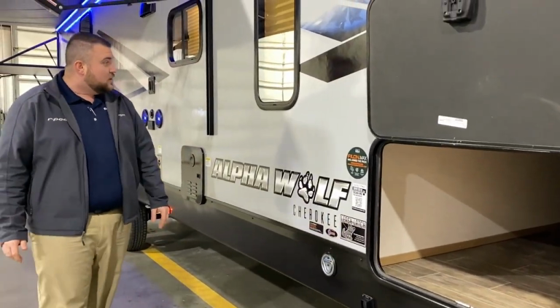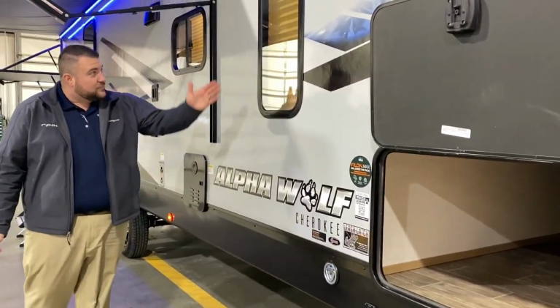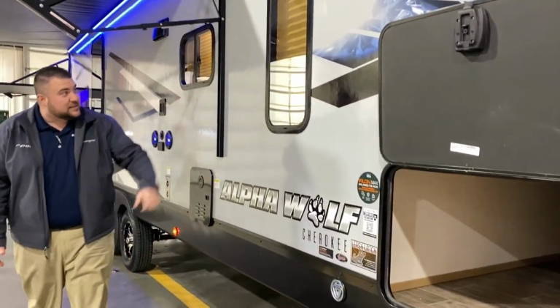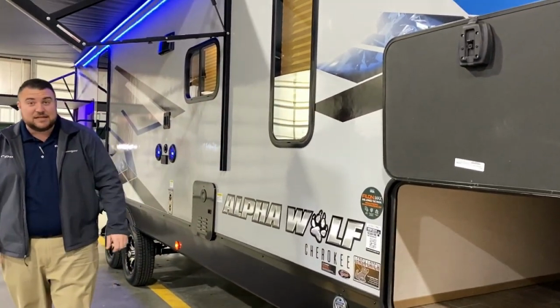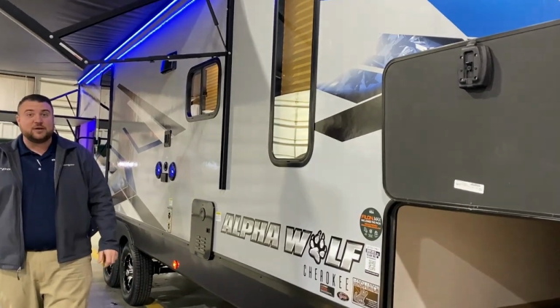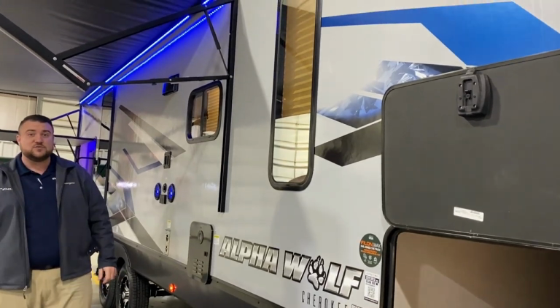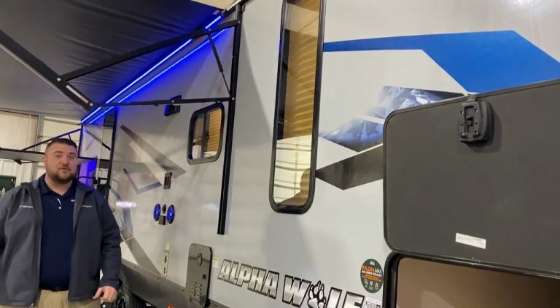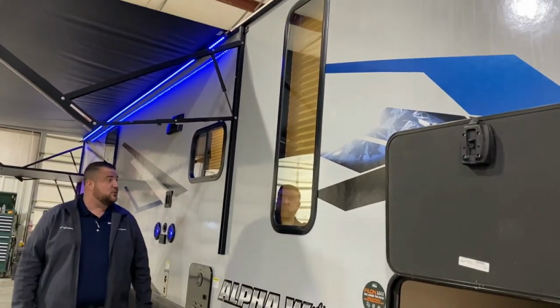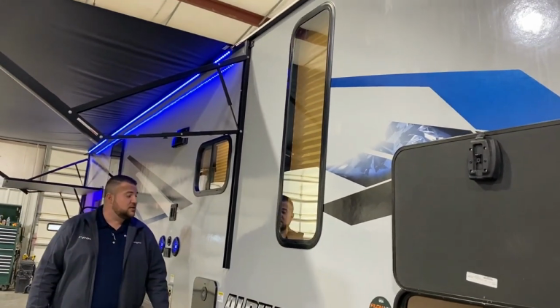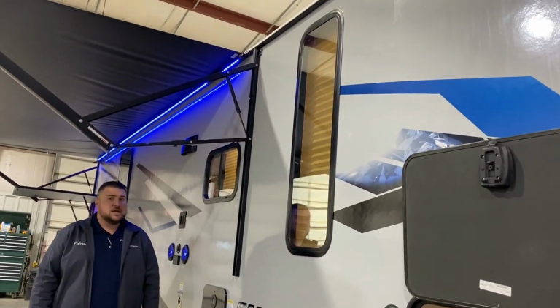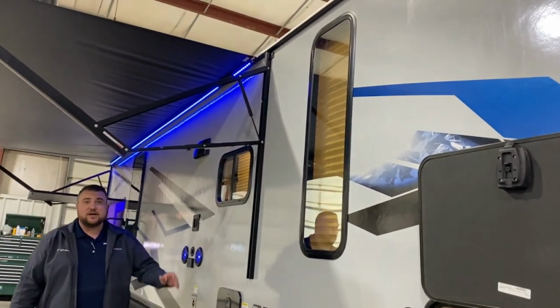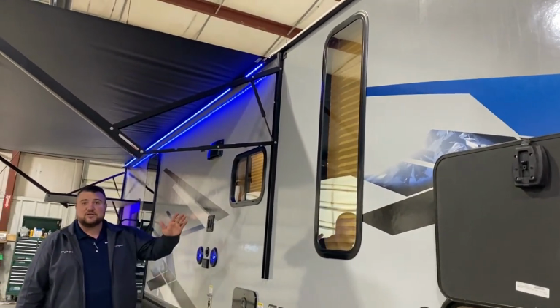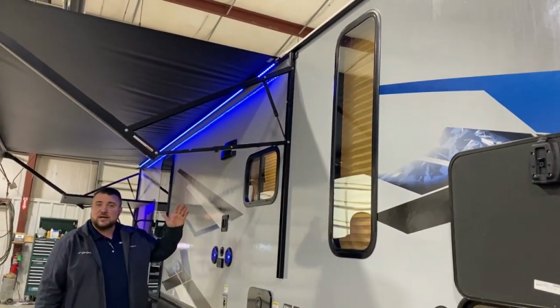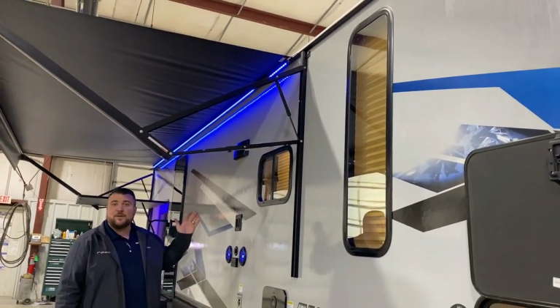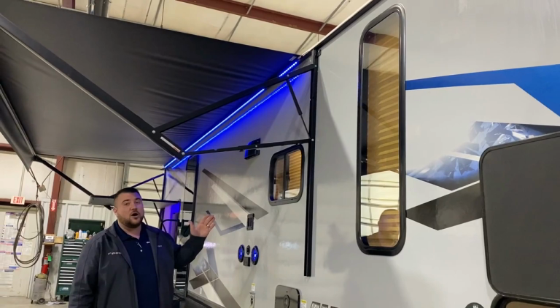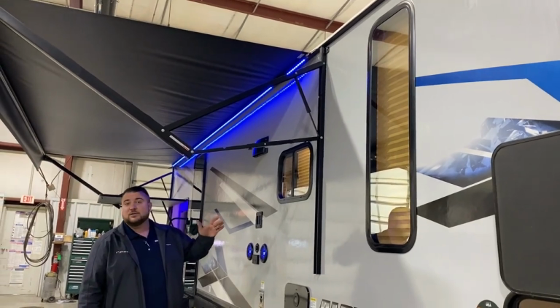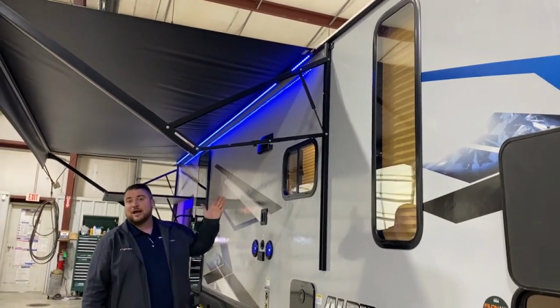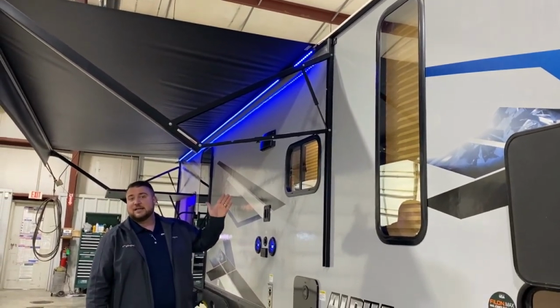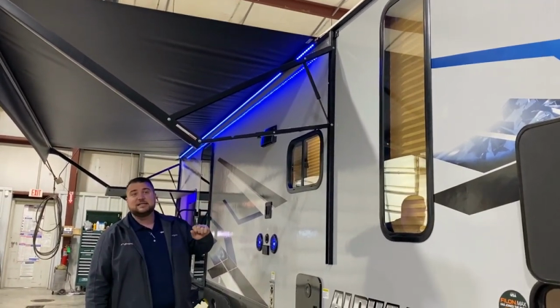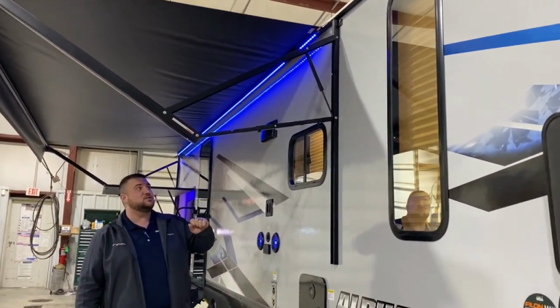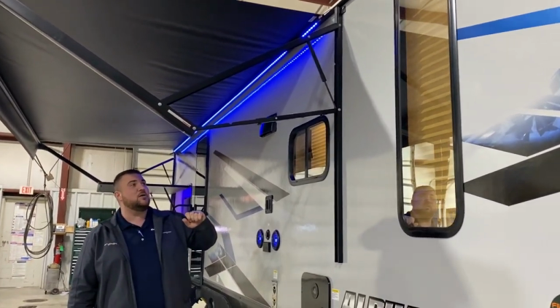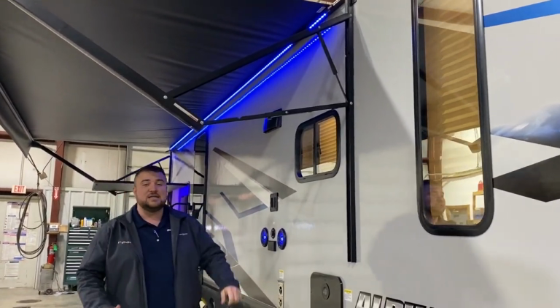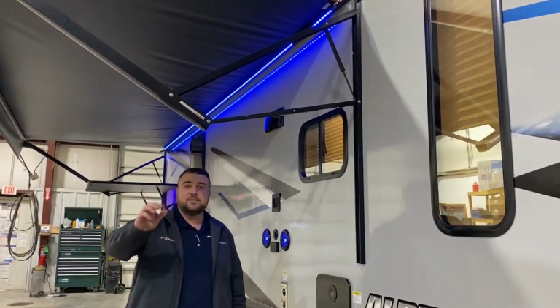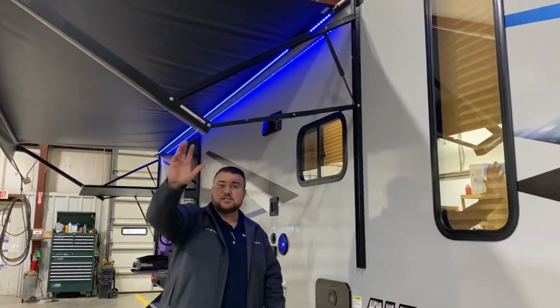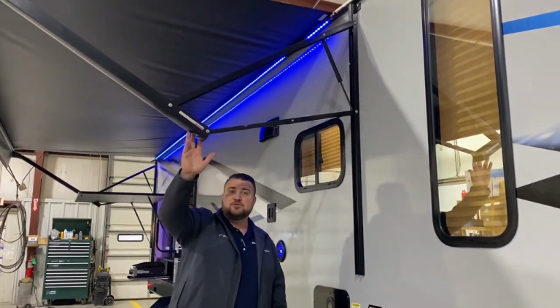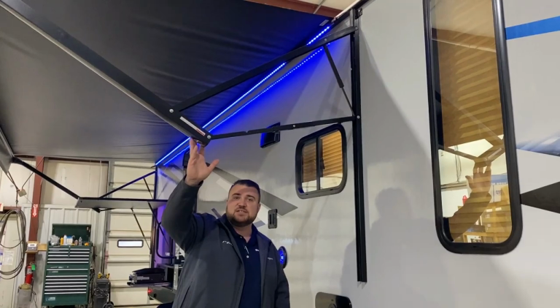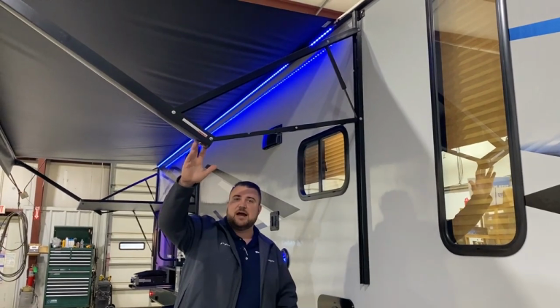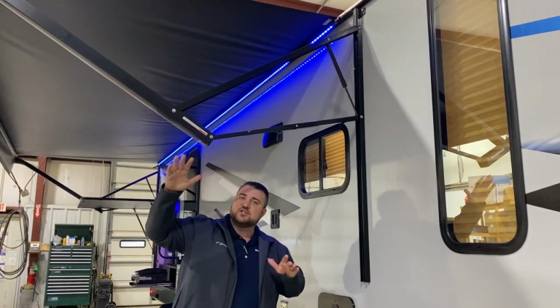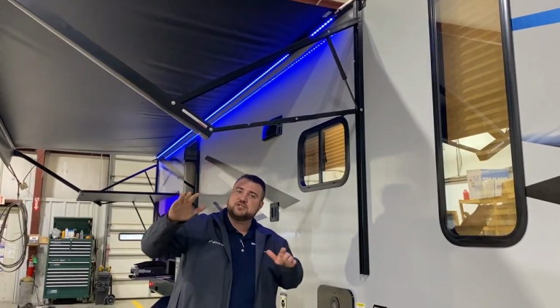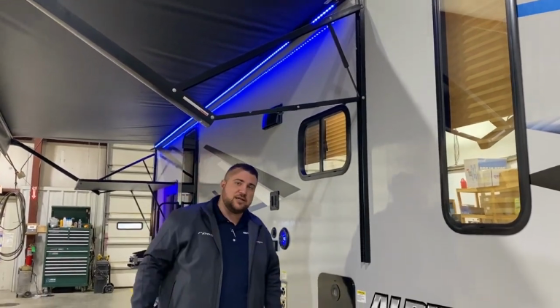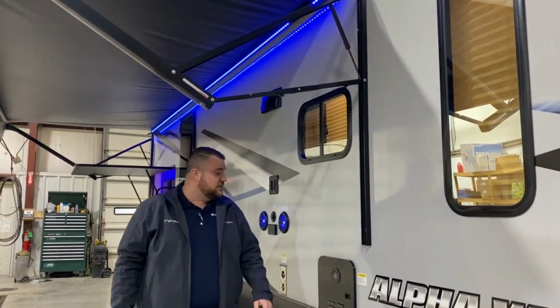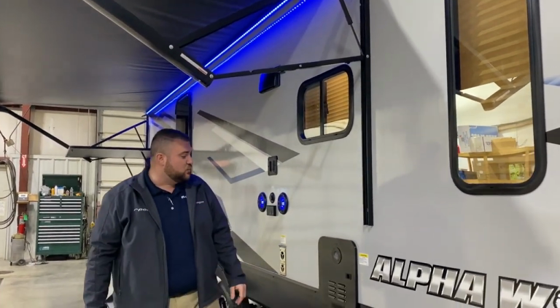We have reflective tint on the windows. There's also a very generous 20-foot power awning with blue accent LED lighting, and each arm is adjustable so you can change the pitch of the awning based on sun position.